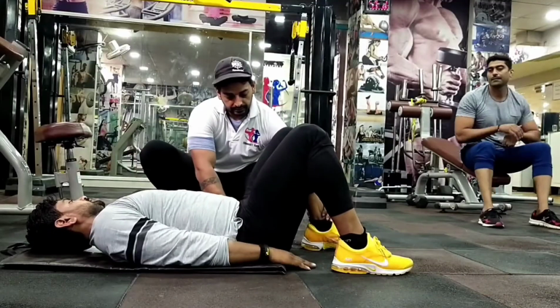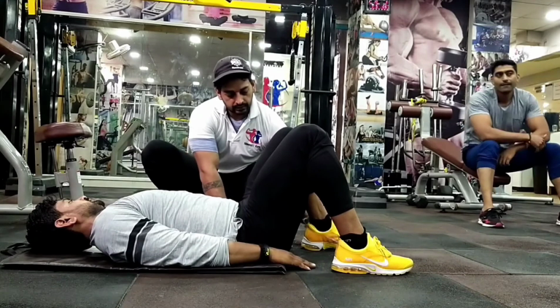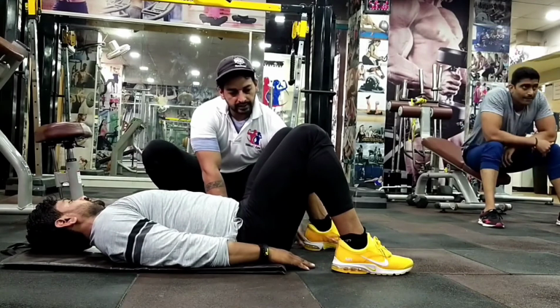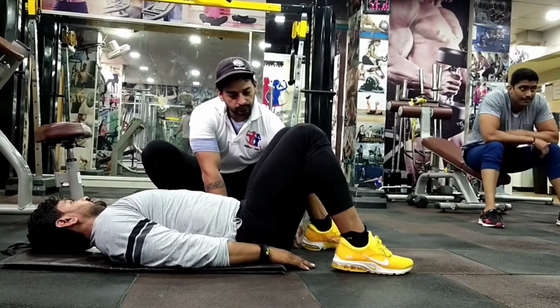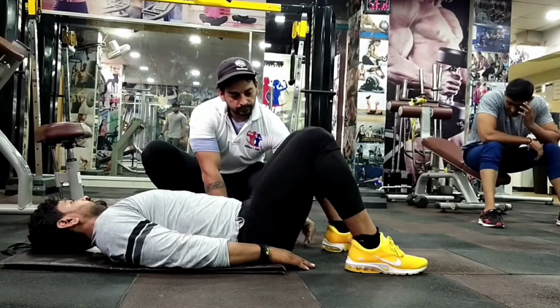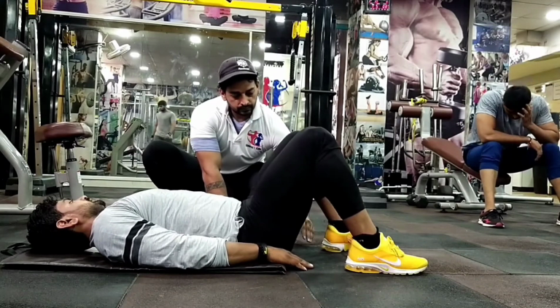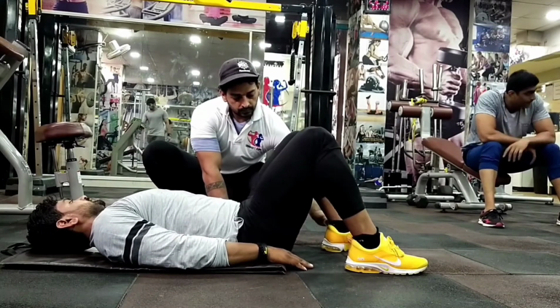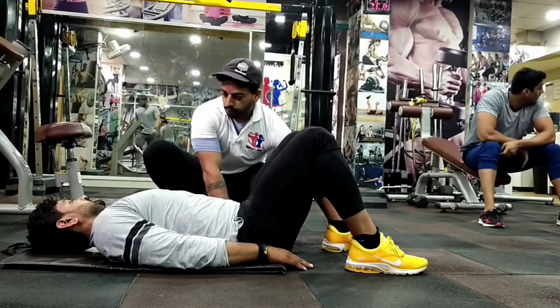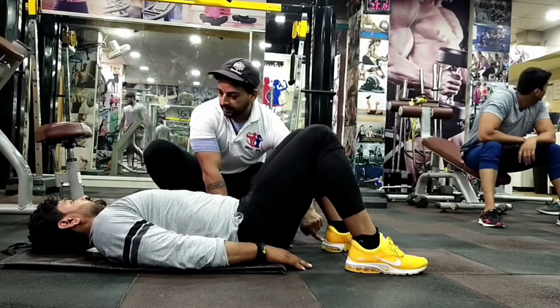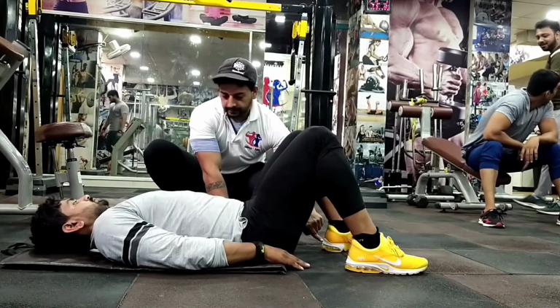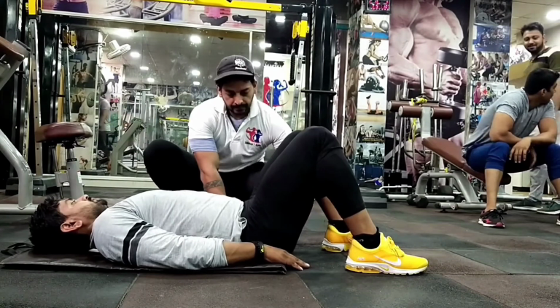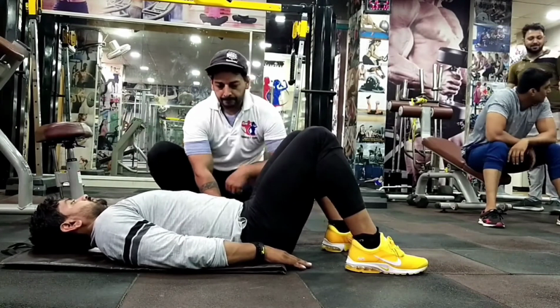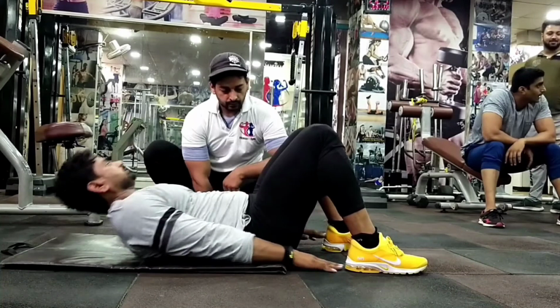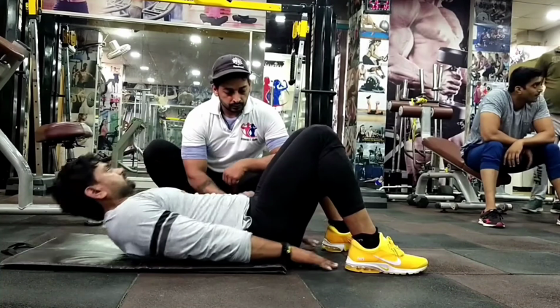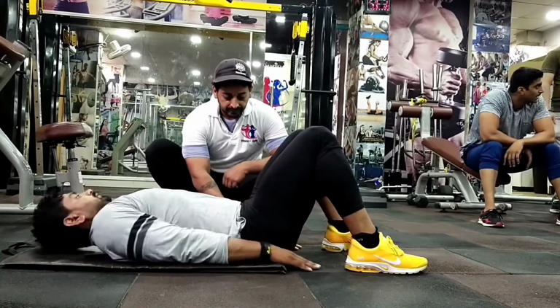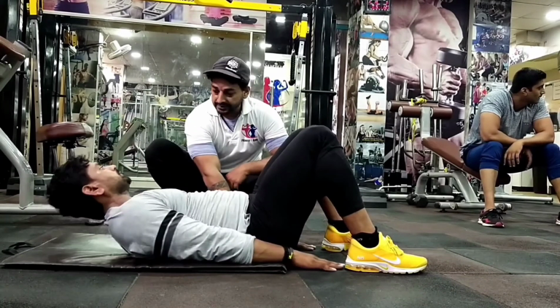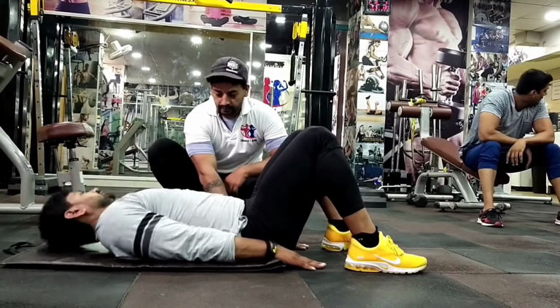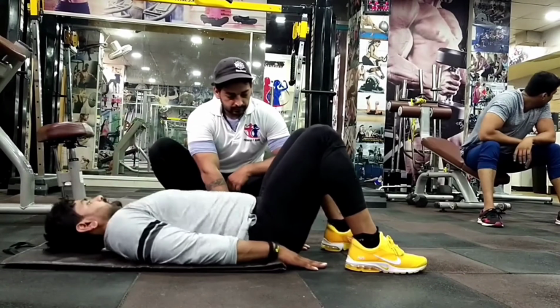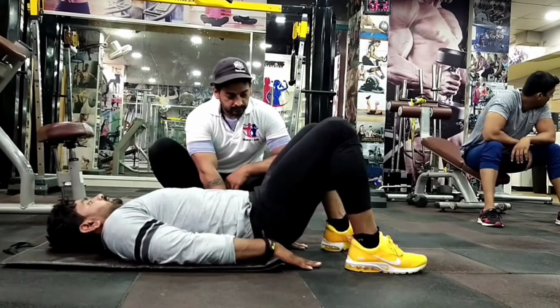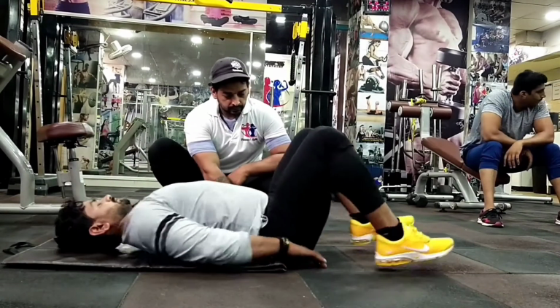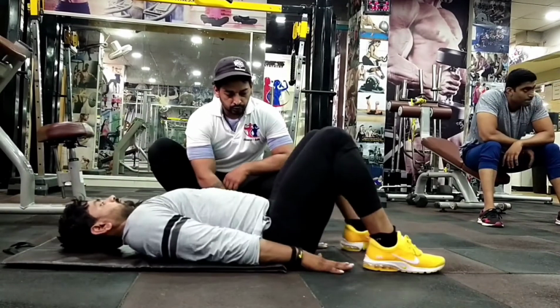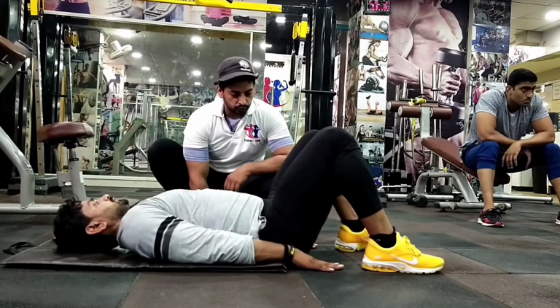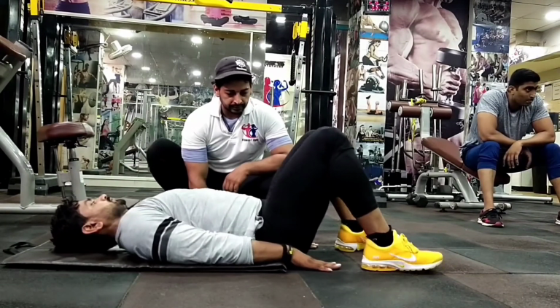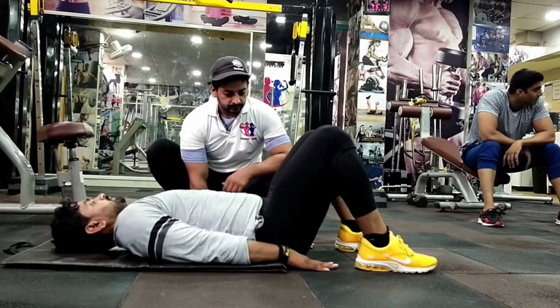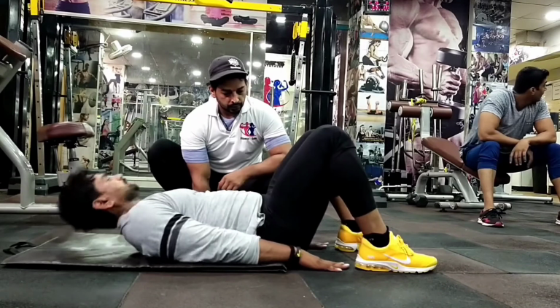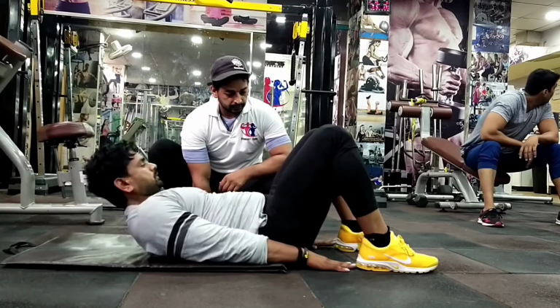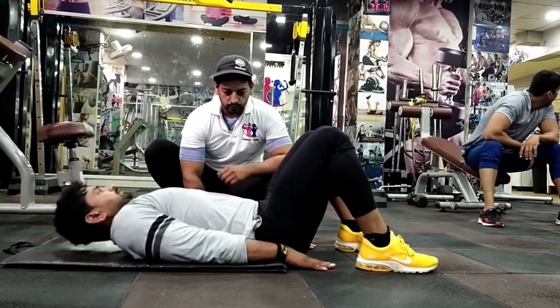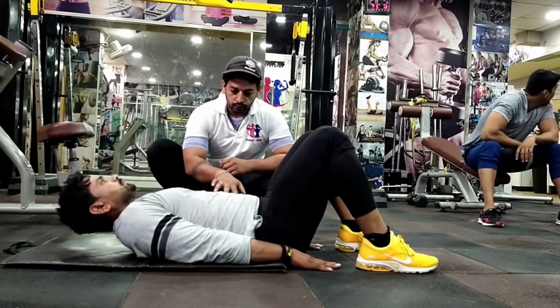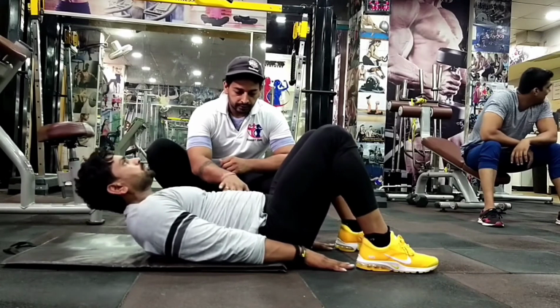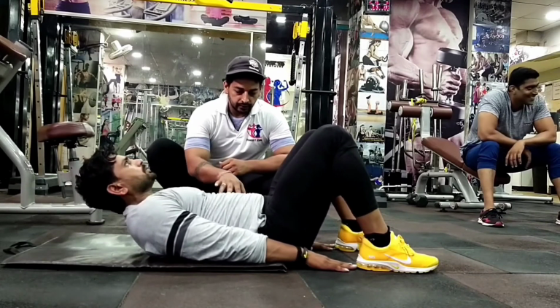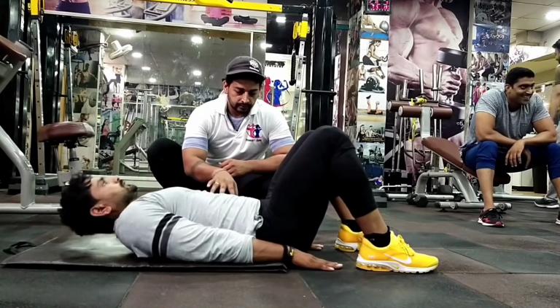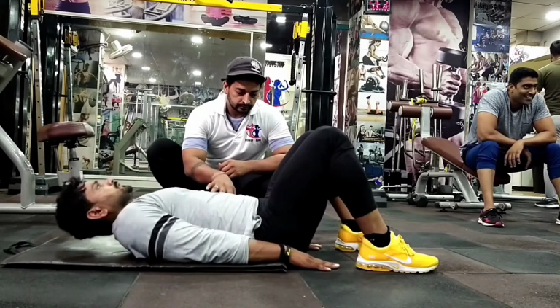Crunches Variation — यह crunches का एक variation है जो upper abs को target करेगा। Focus करना है कि अपने हाथों को floor से नहीं उठाना है और अपने shoe को touch करना है।